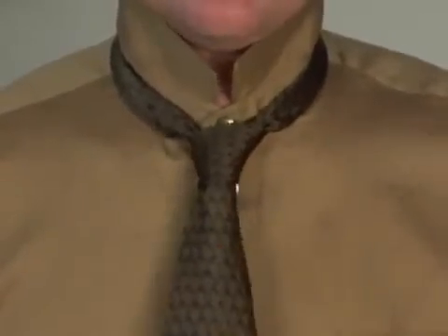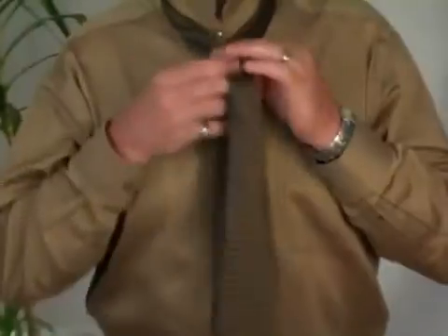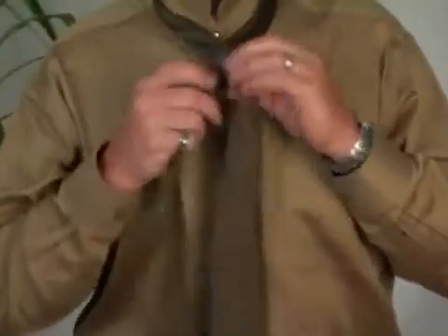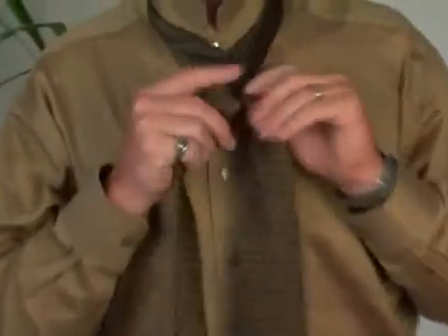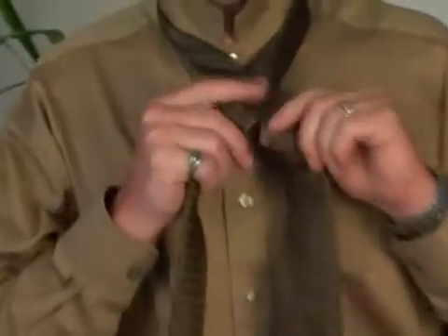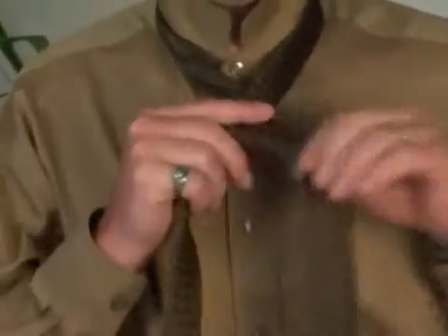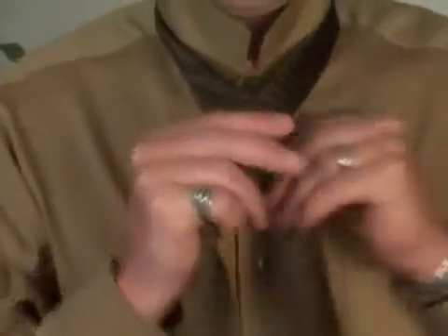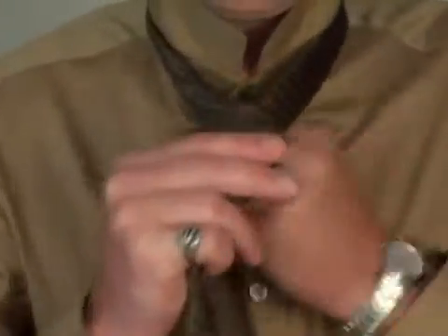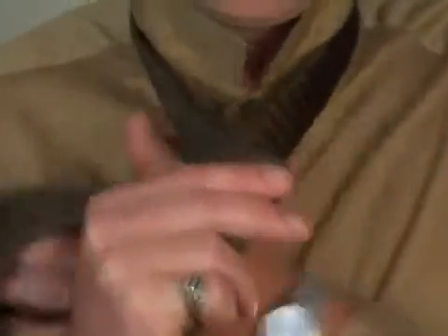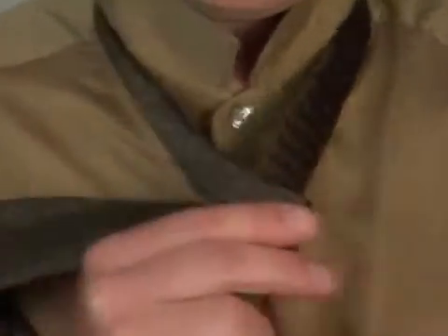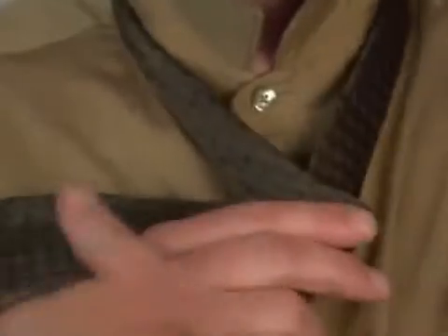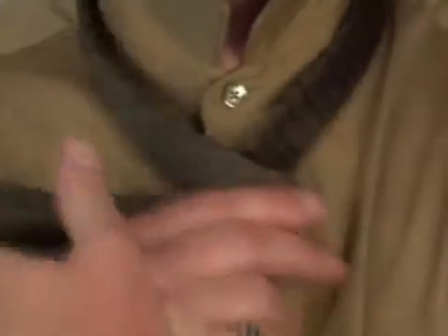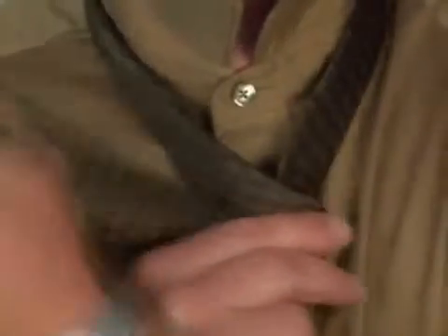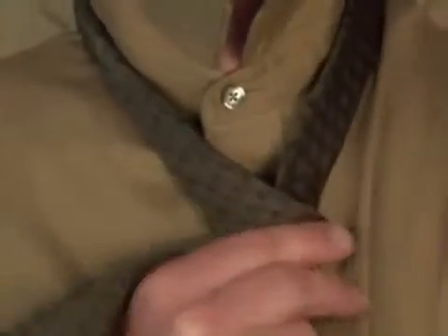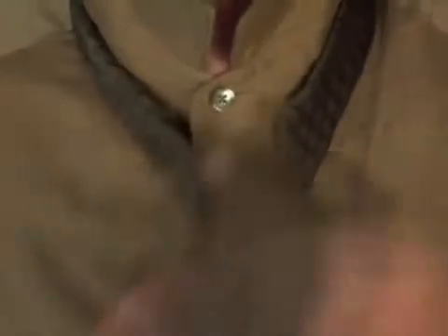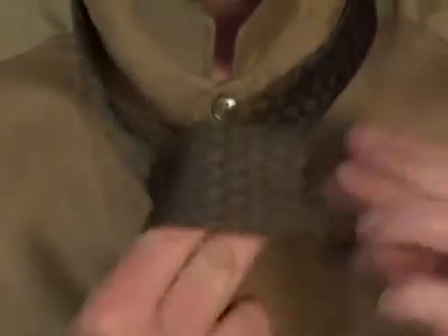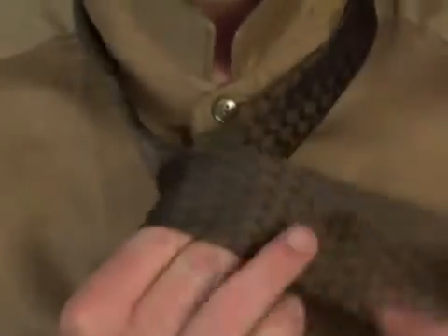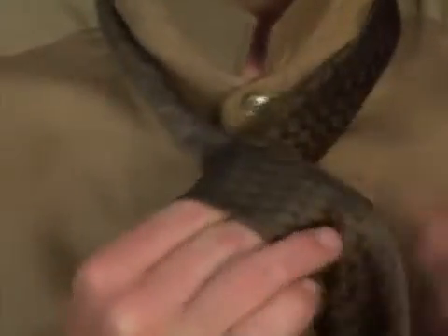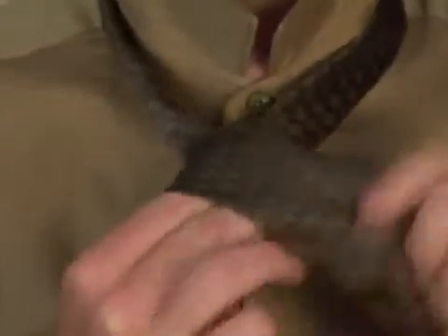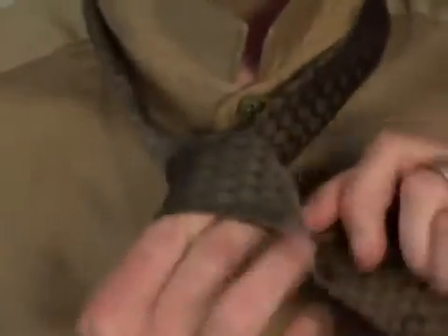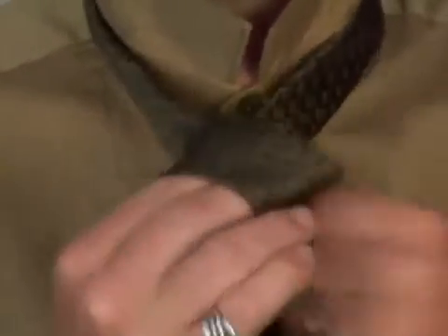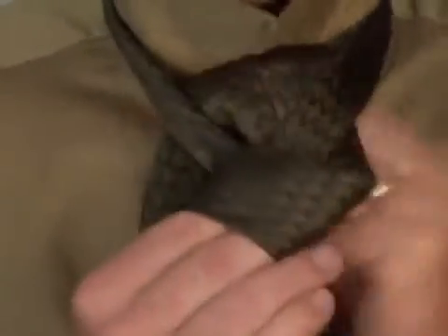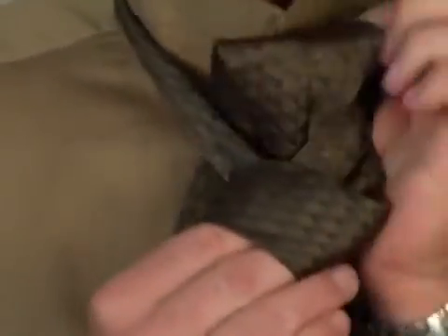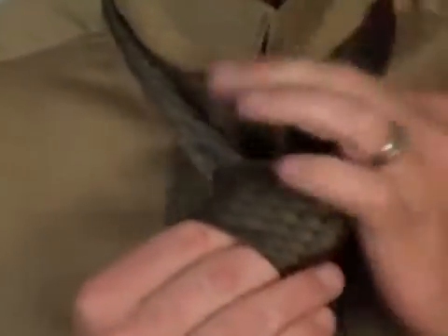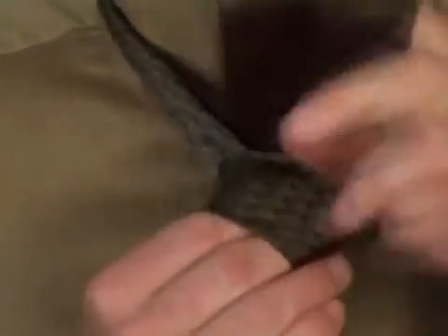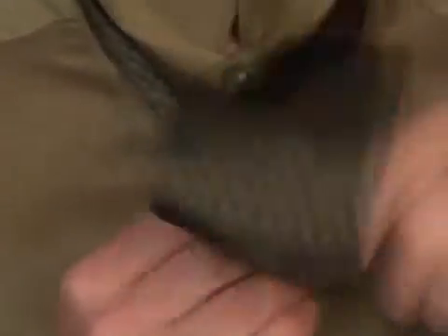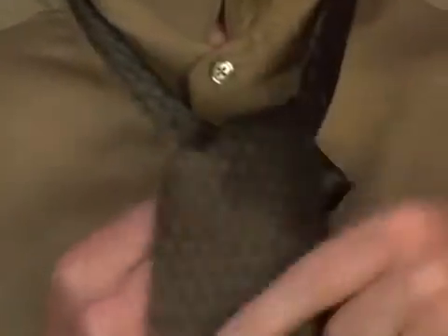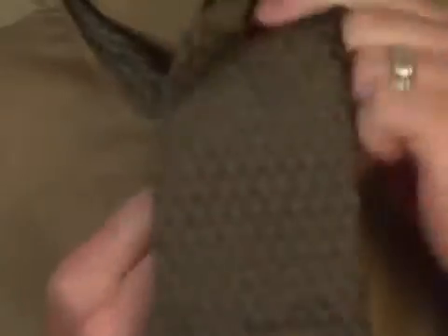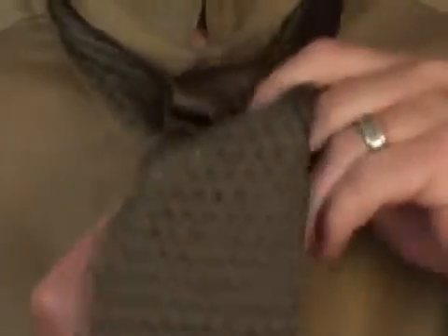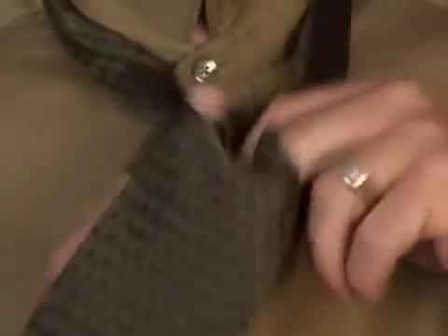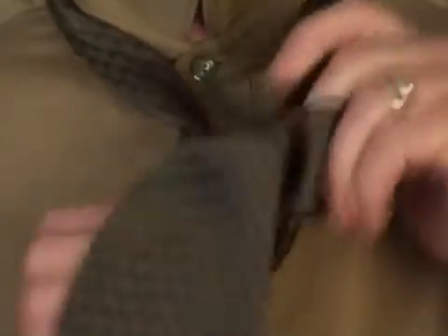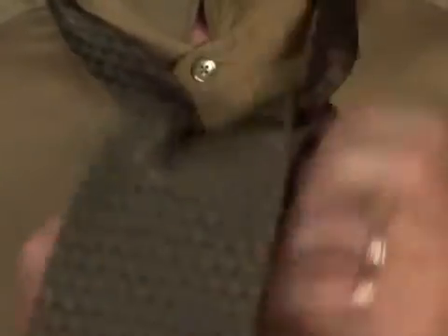This knot style works really well for somebody with a narrower face, a narrower build, and a narrower neck, or somebody that is on the shorter side with a shorter neck.